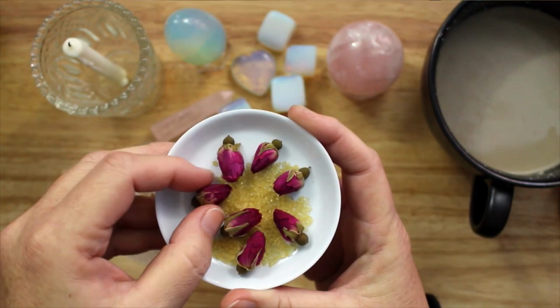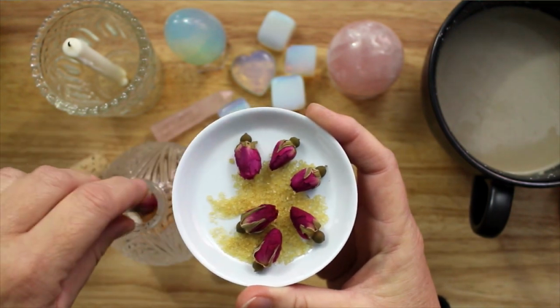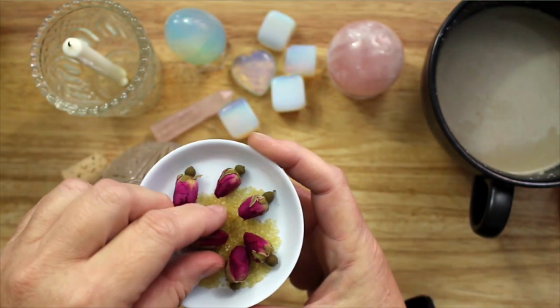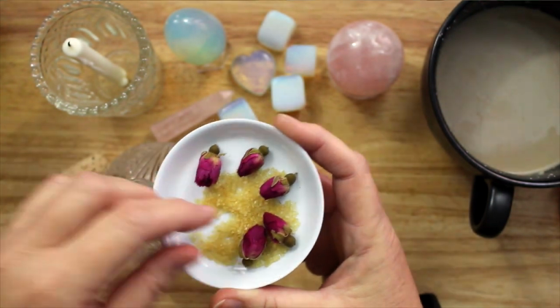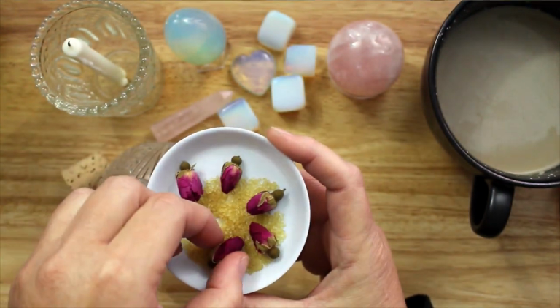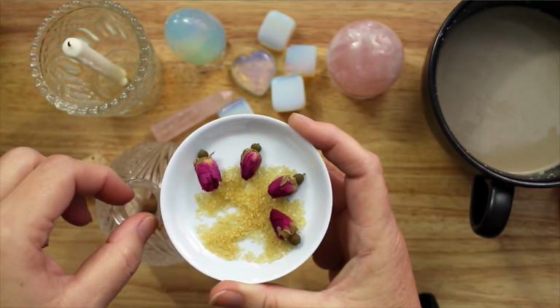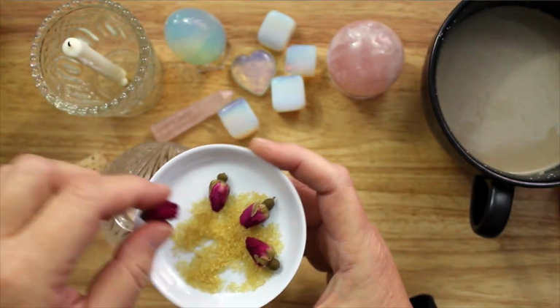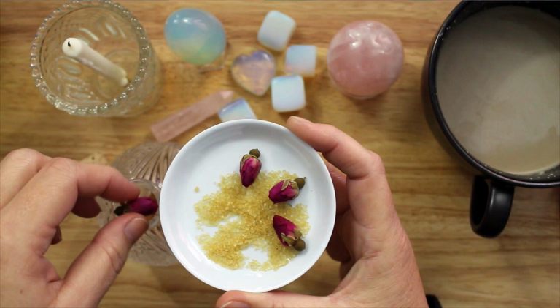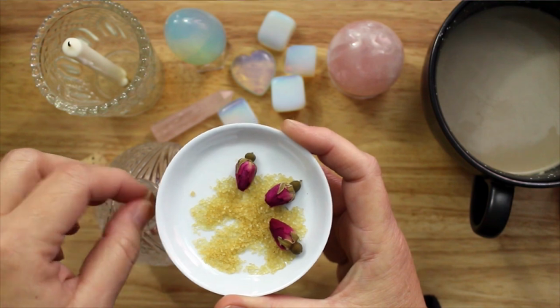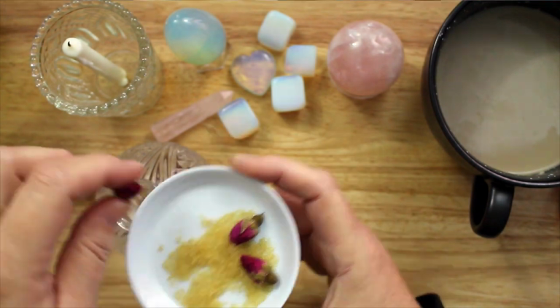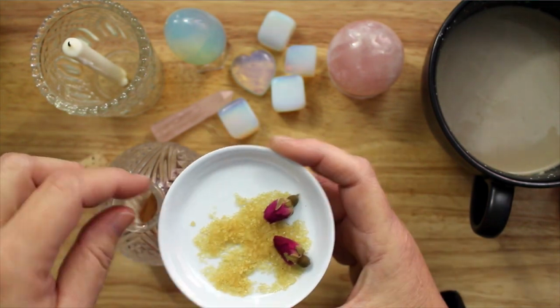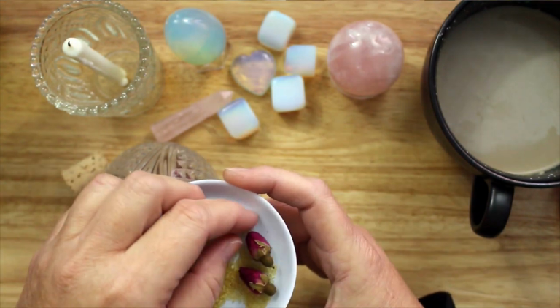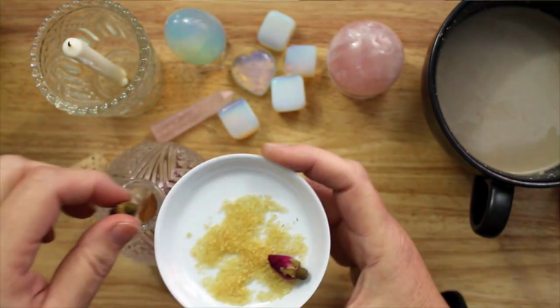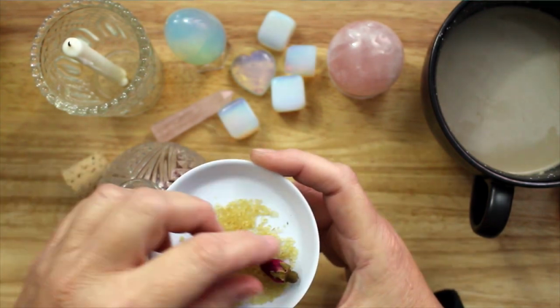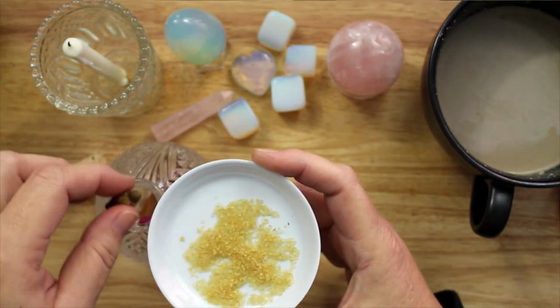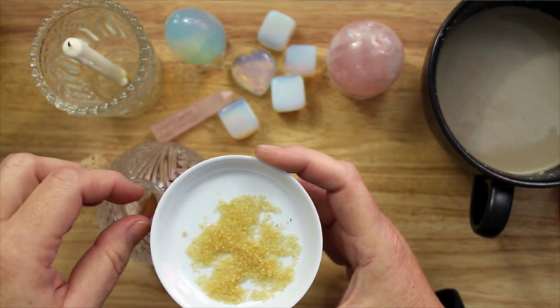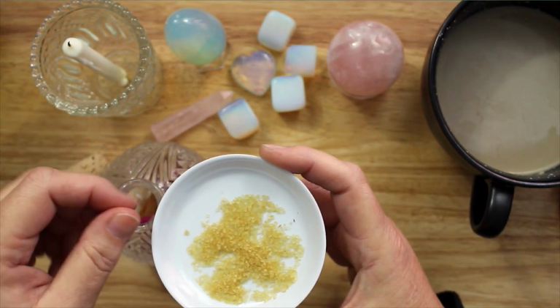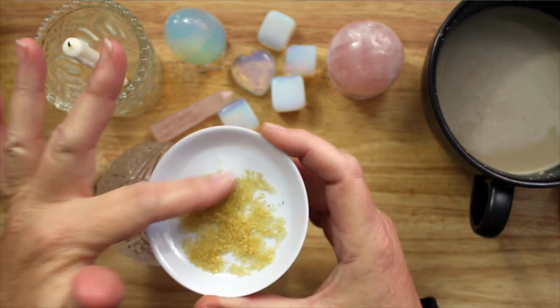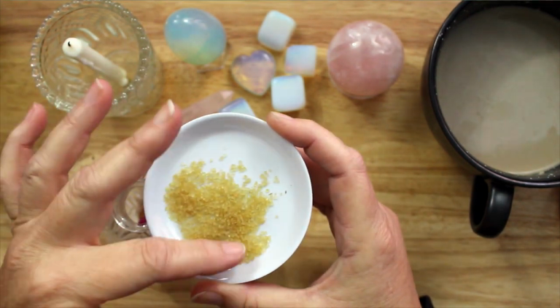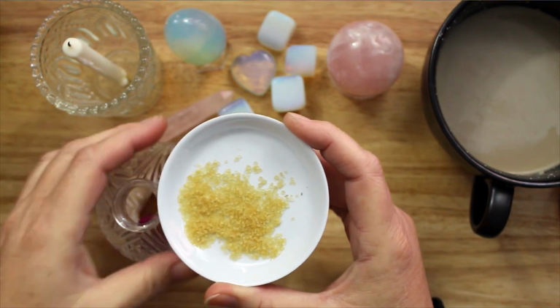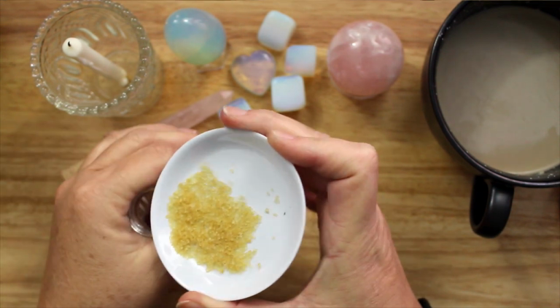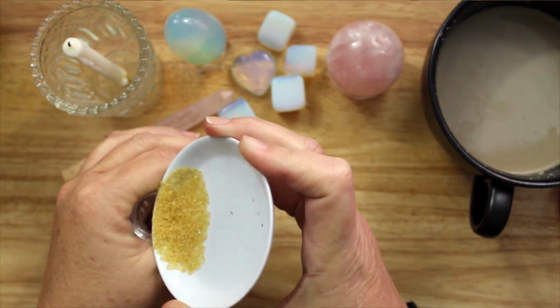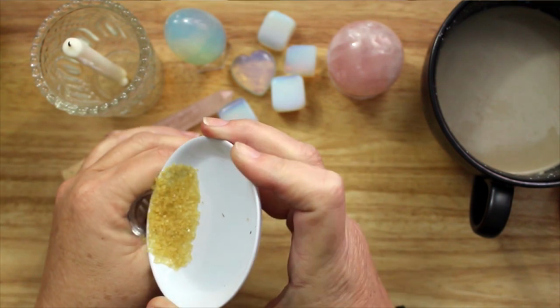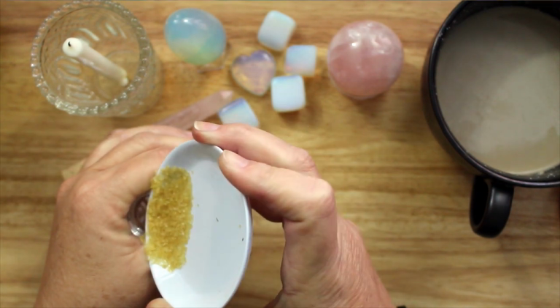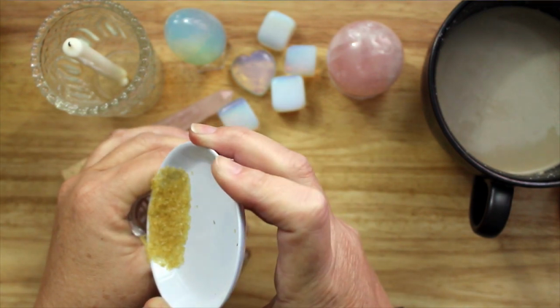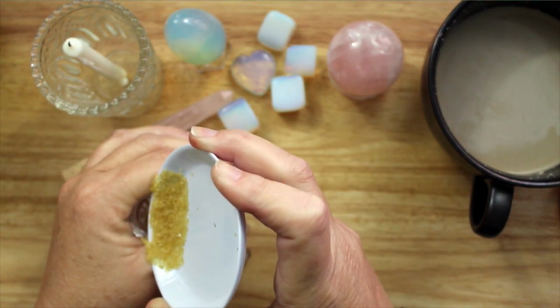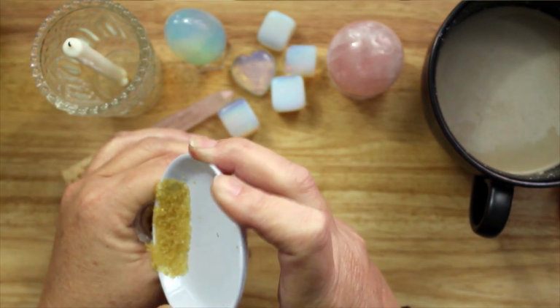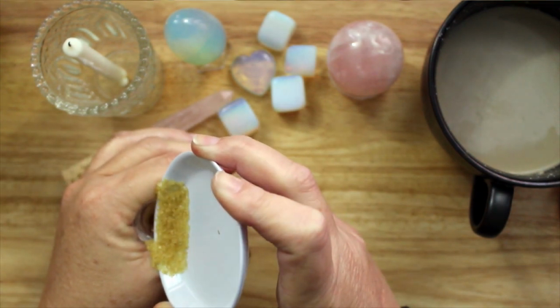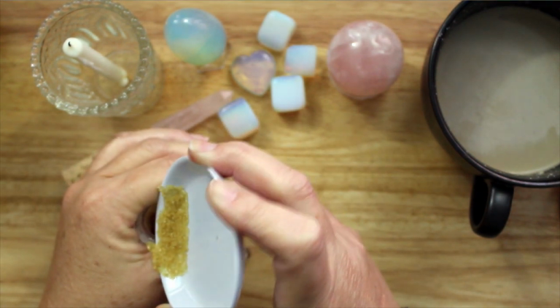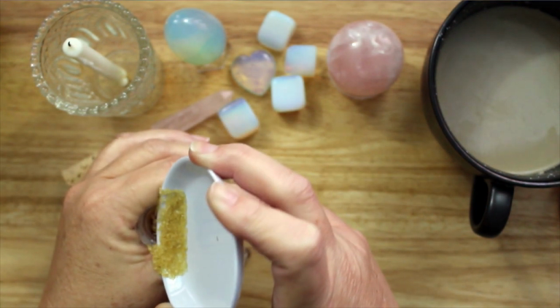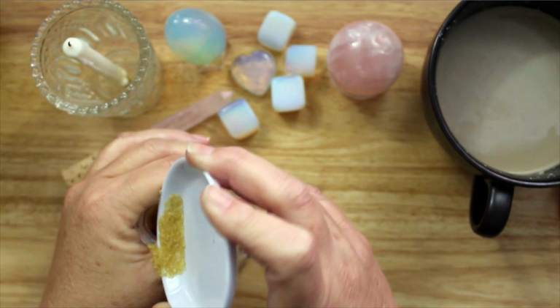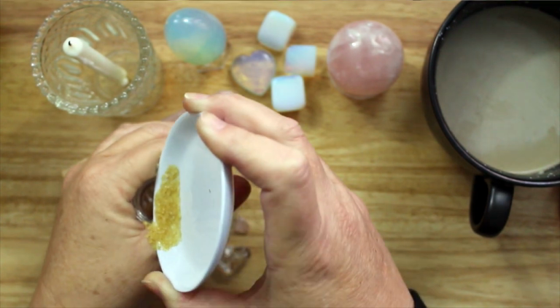Seven dried rosebuds went into the bottle next to draw good luck in matters of the heart. Red roses are a symbol of love, romance, and sexual attraction. Followed by some raw sugar to sweeten the pot and attract what you desire.